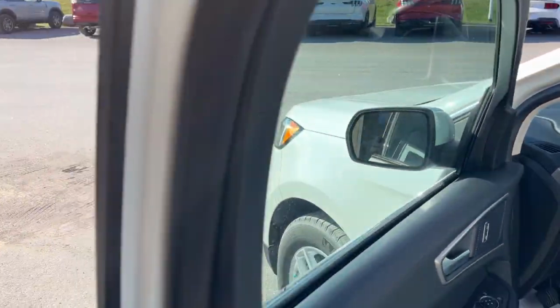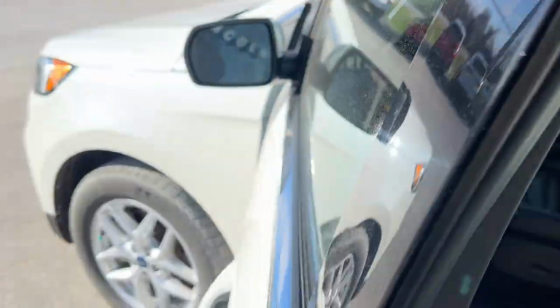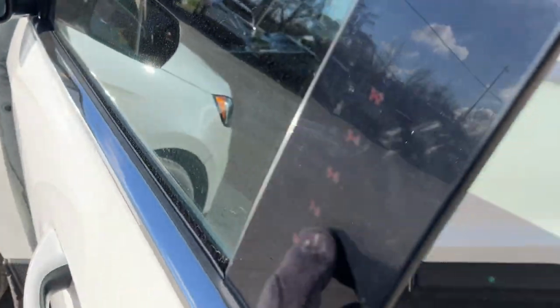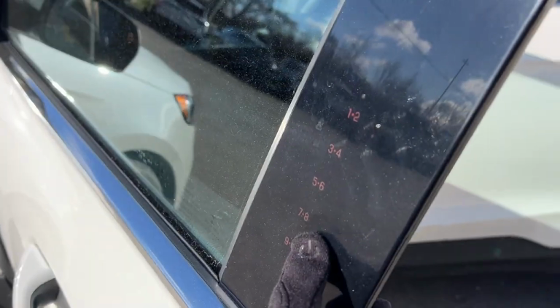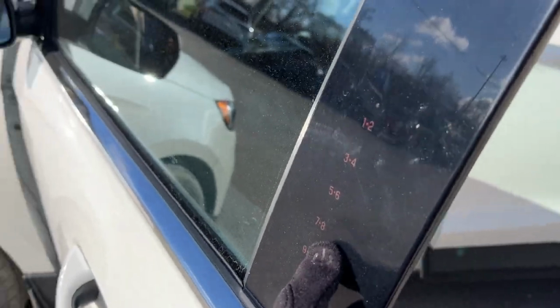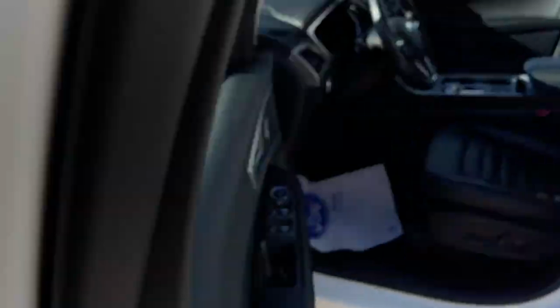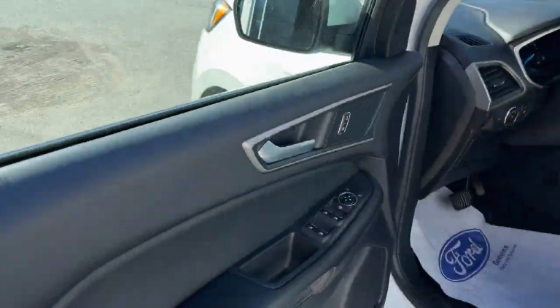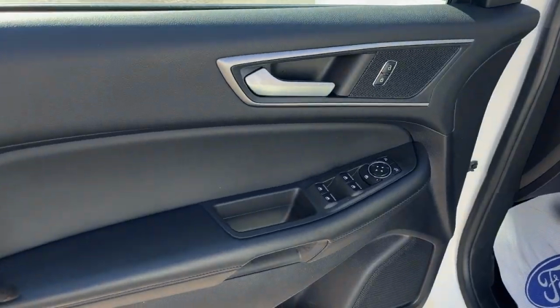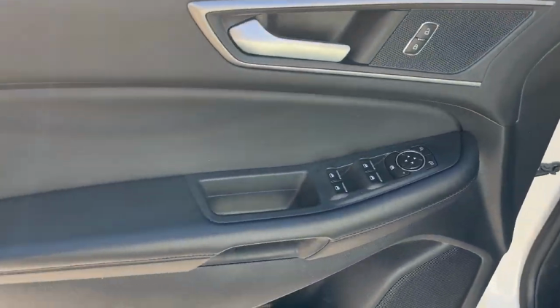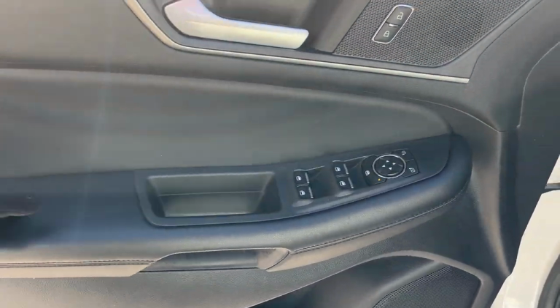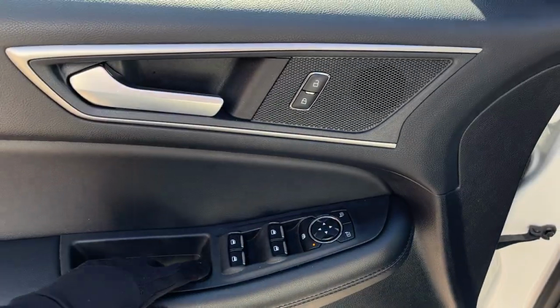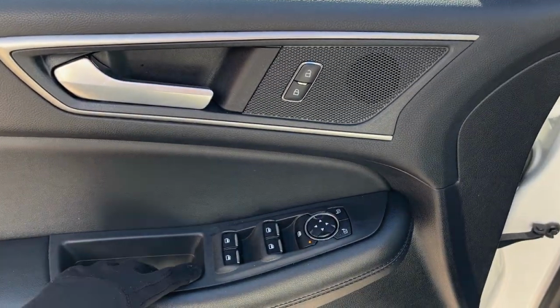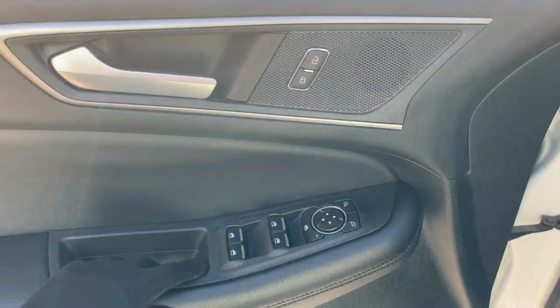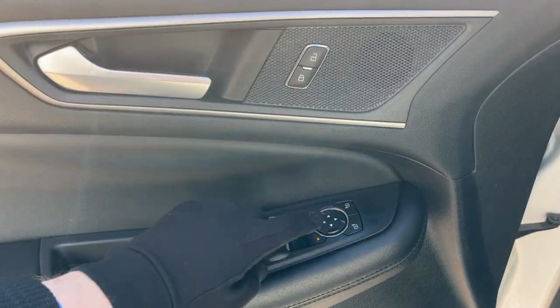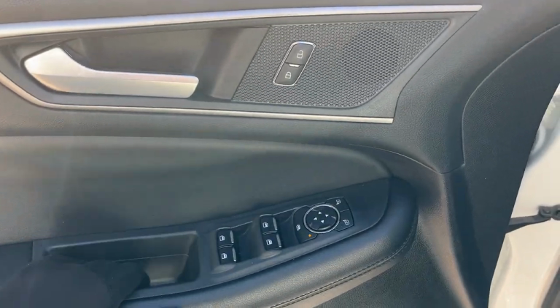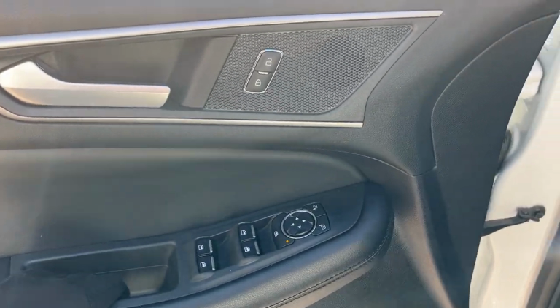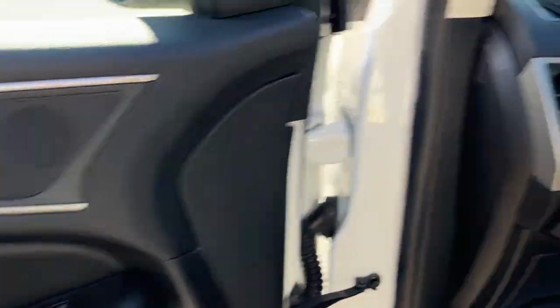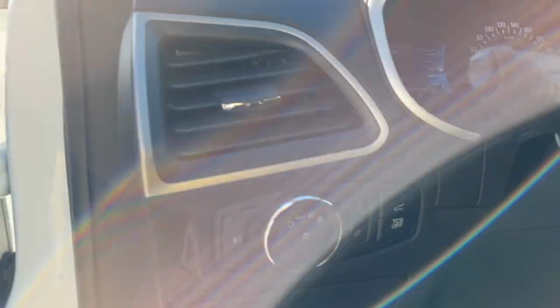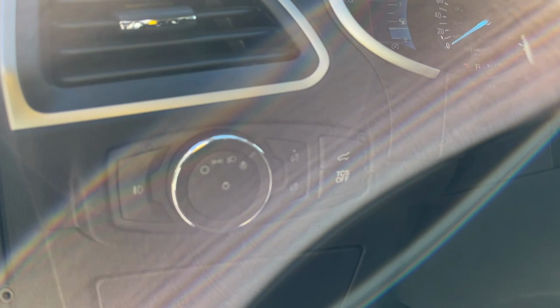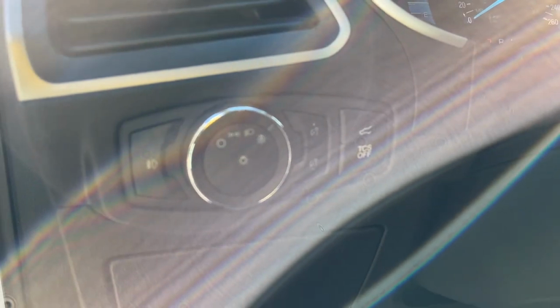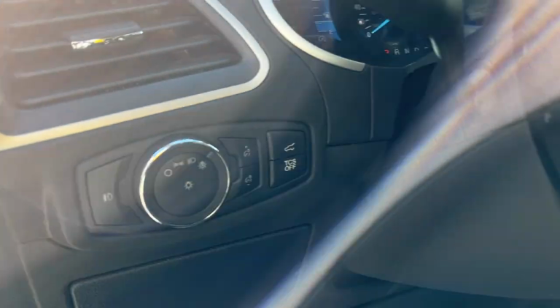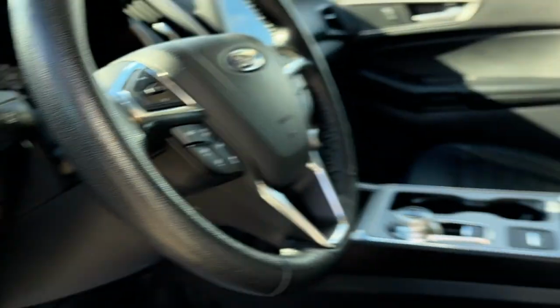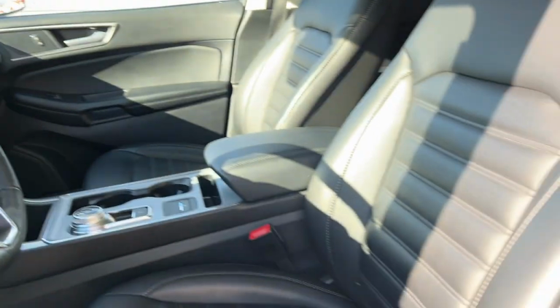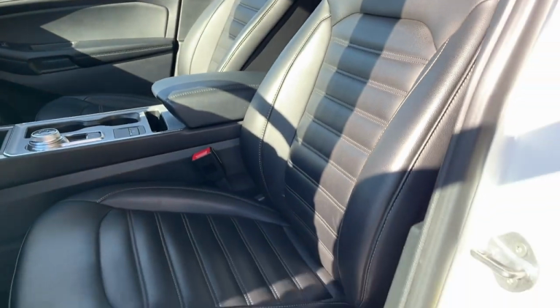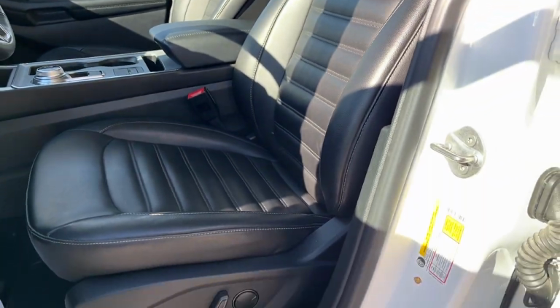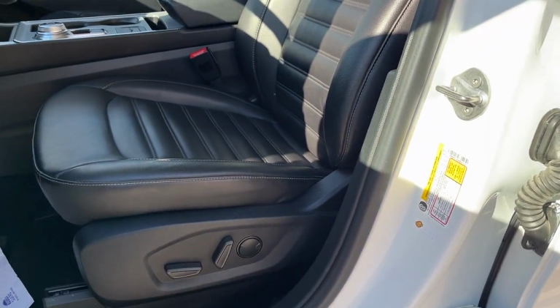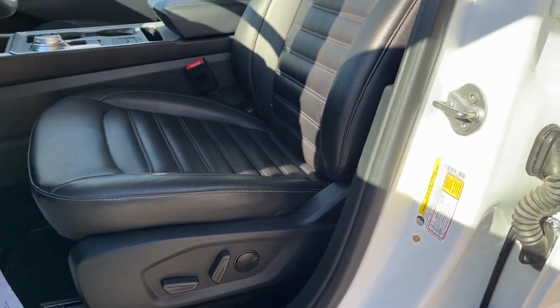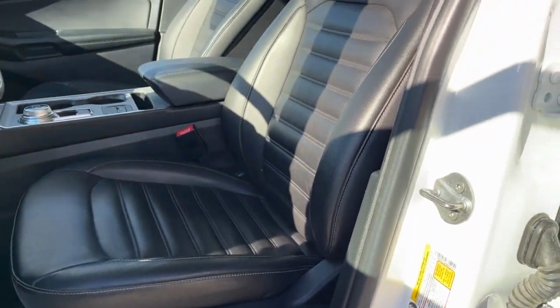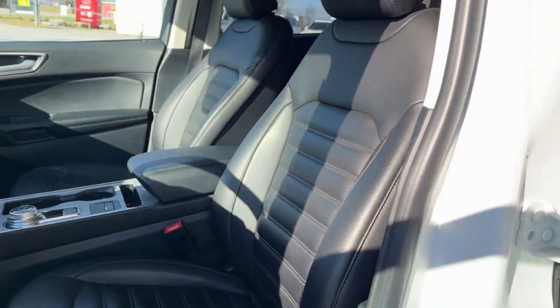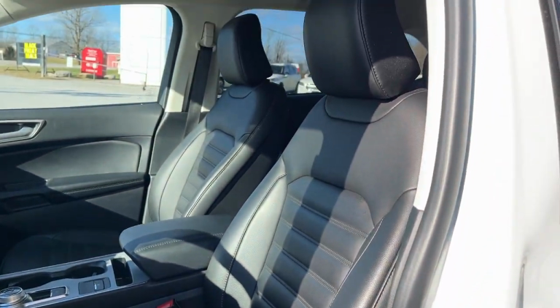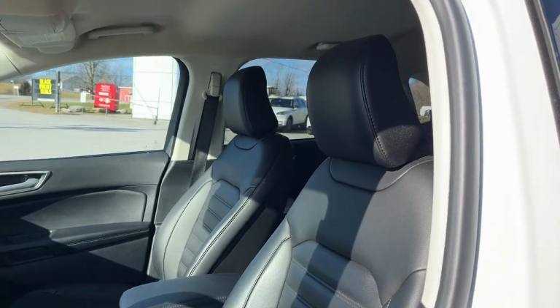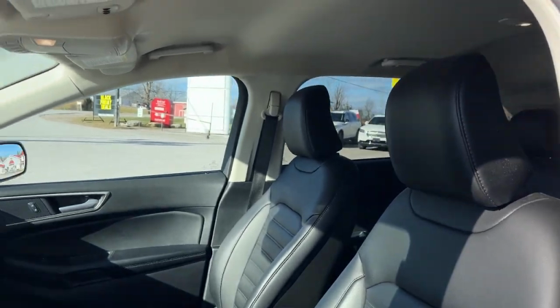Coming around to the front here, you do have keyless entry on the door, some storage in the door, and then you do have power windows and locks and power glass adjustable mirrors. Automatic headlights, of course, and really comfortable front bucket seats on here.